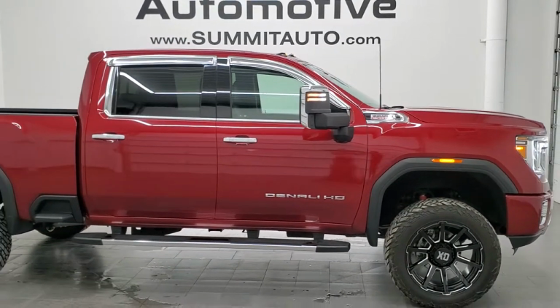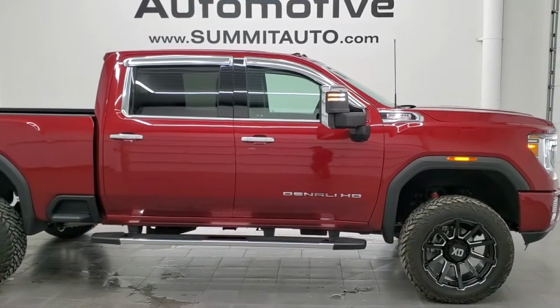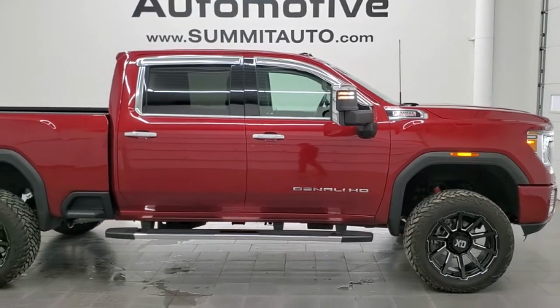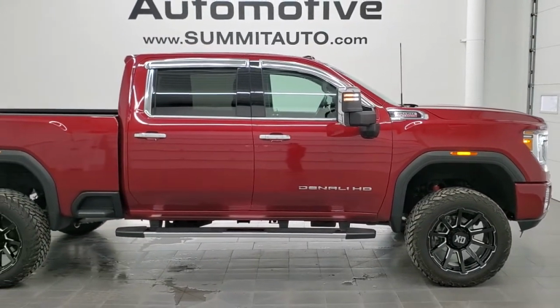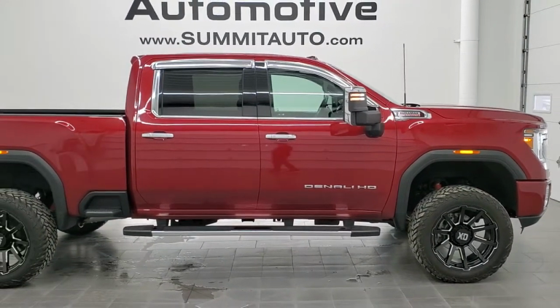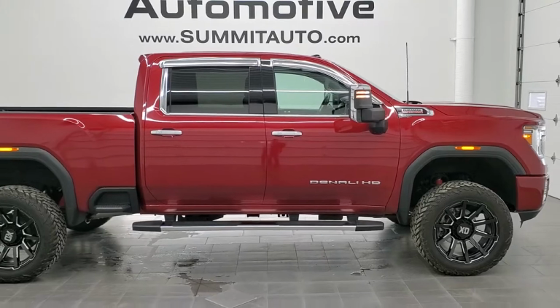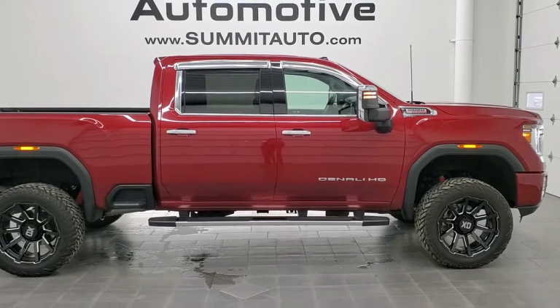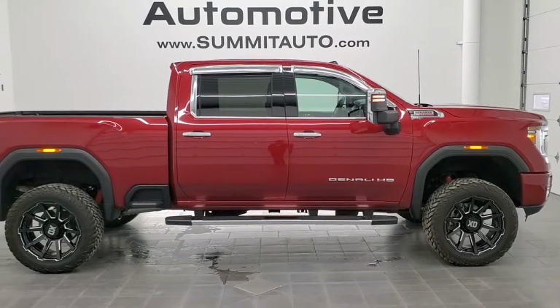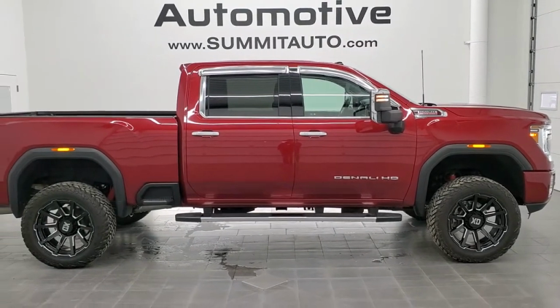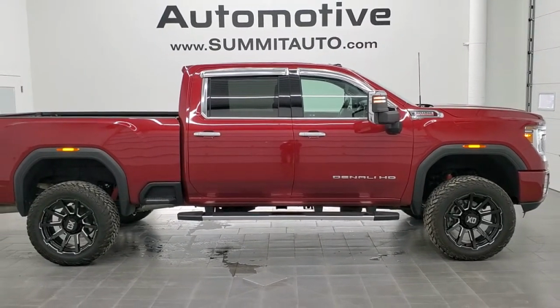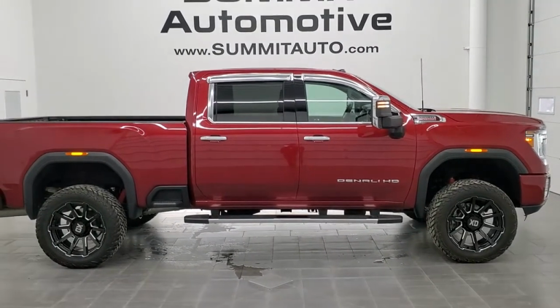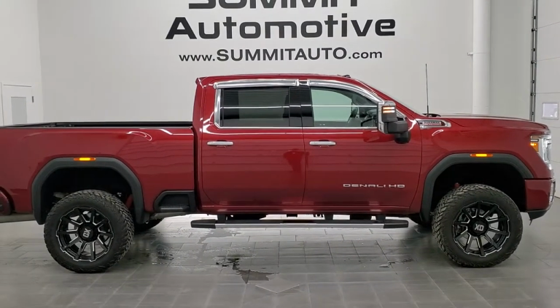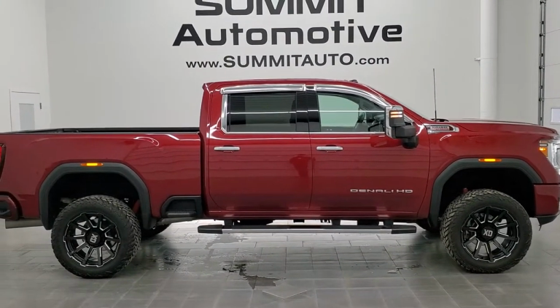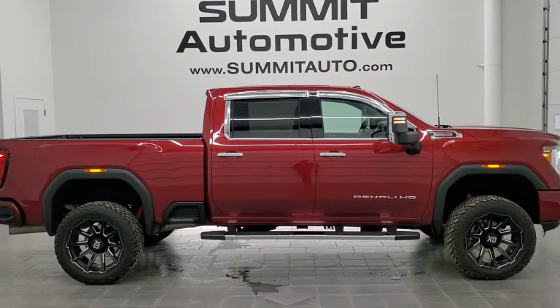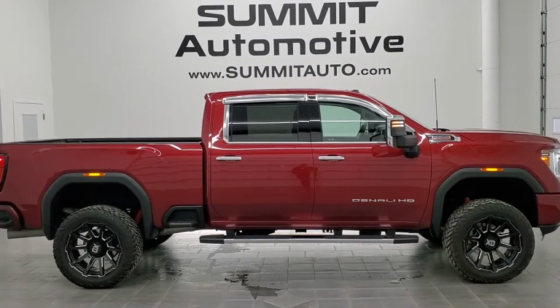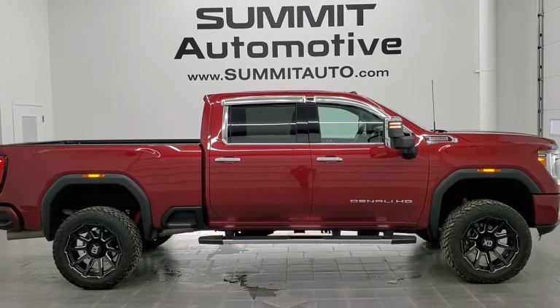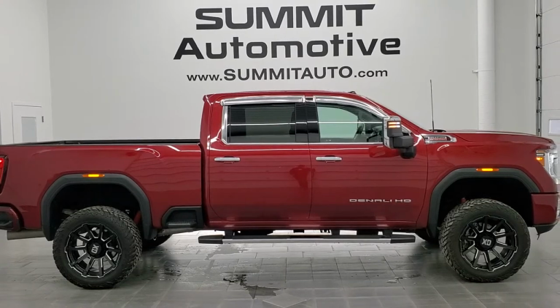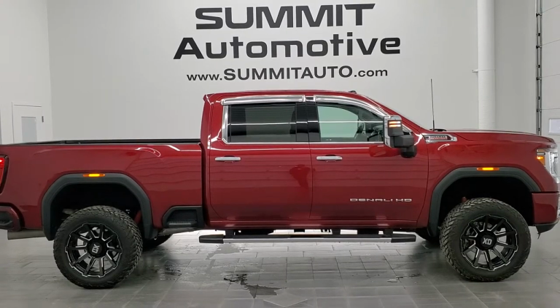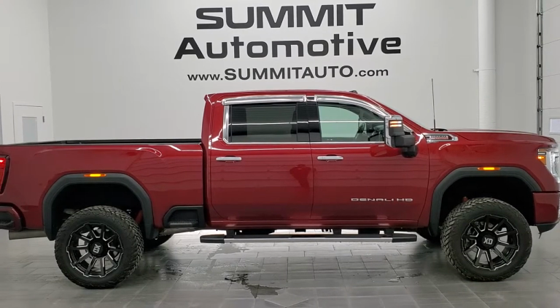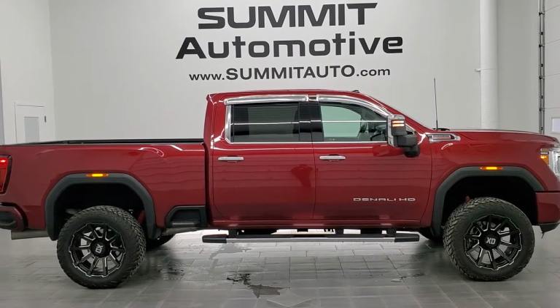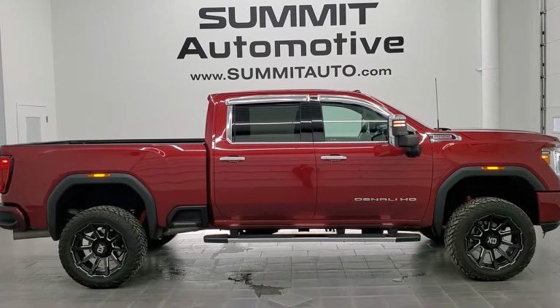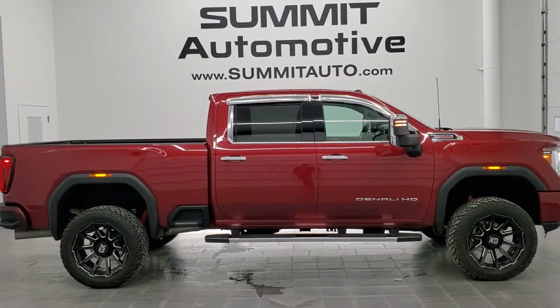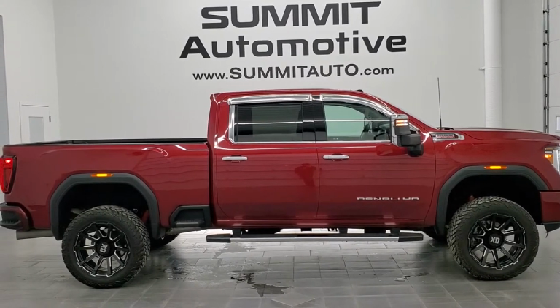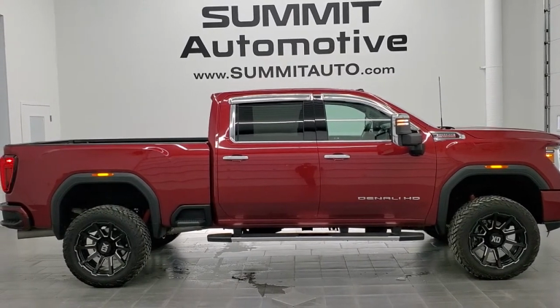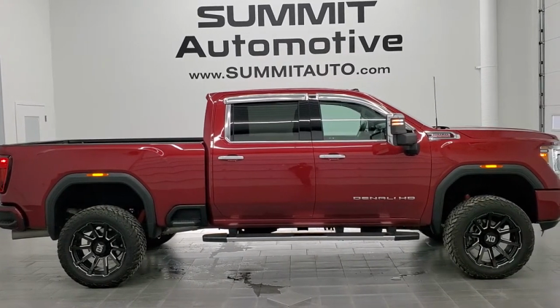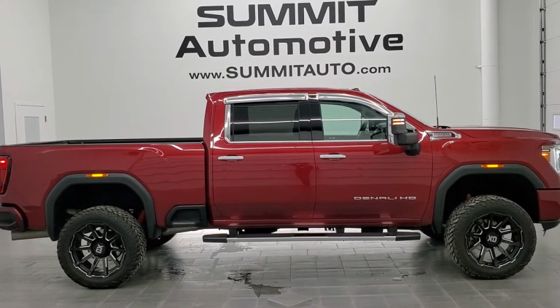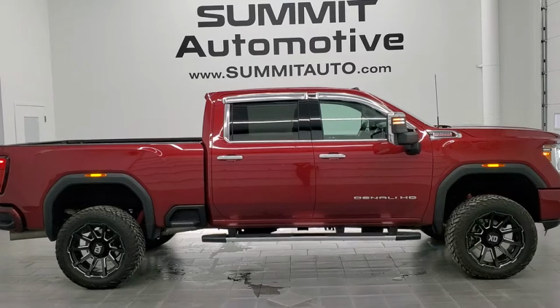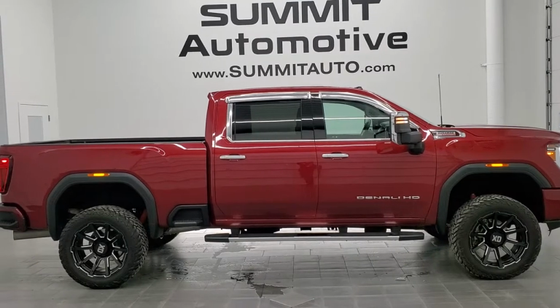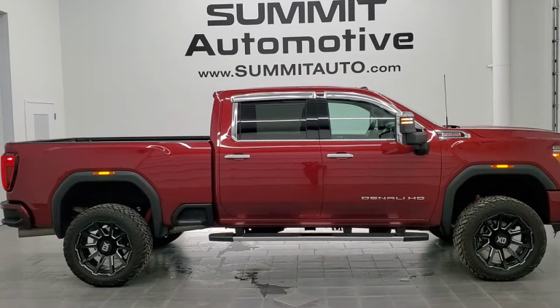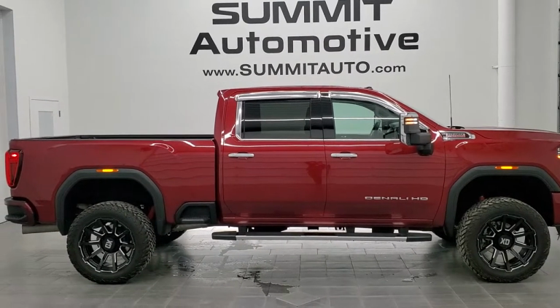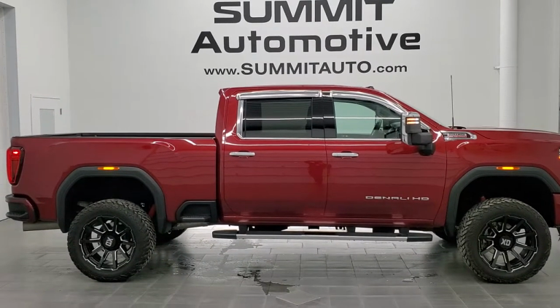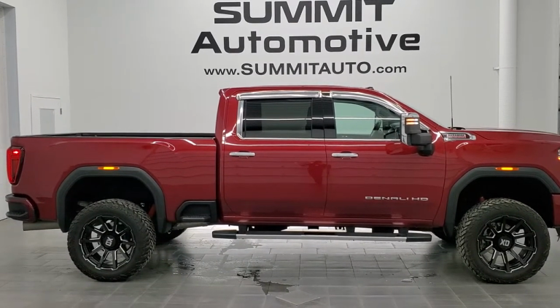To see more pictures of this truck and our other 450 new and used cars, trucks, SUVs, minivans, Wranglers, half tons, three-quarter tons, one tons — you name it — go to www.summitauto.com. Full pictures and descriptions of every single vehicle from two locations, all at summitauto.com.